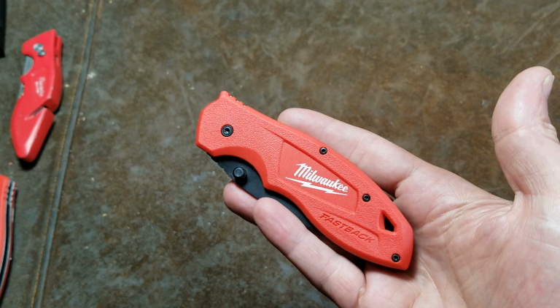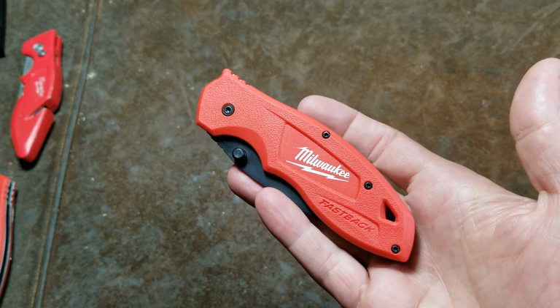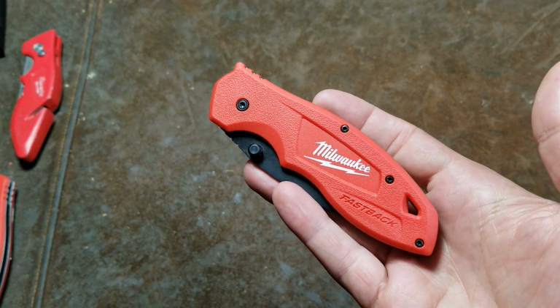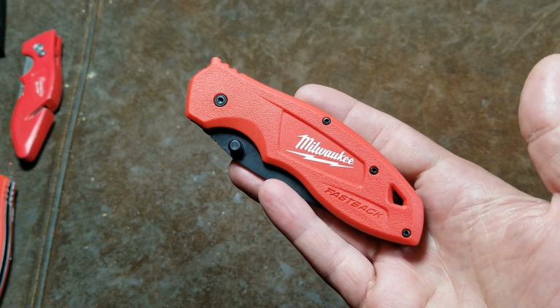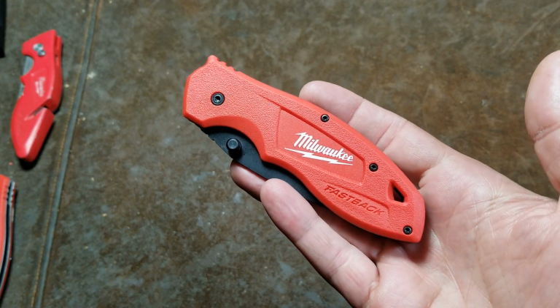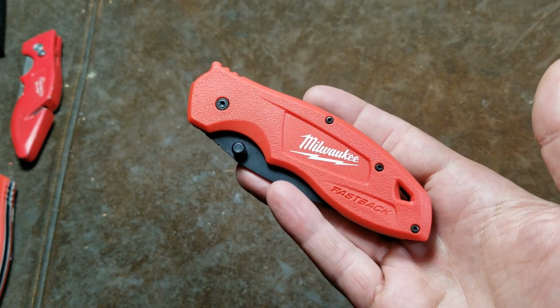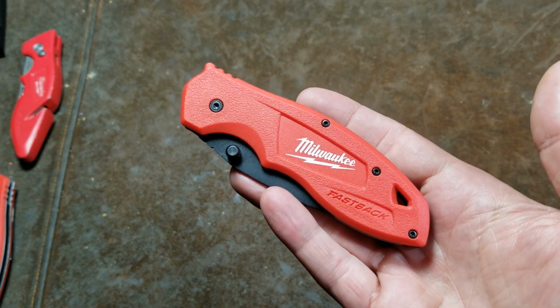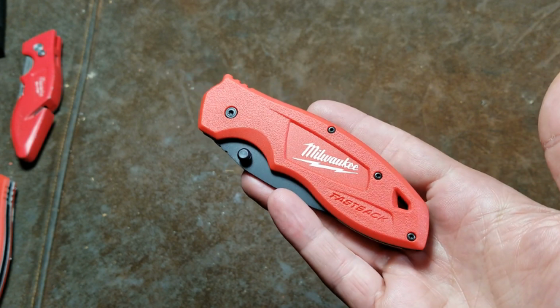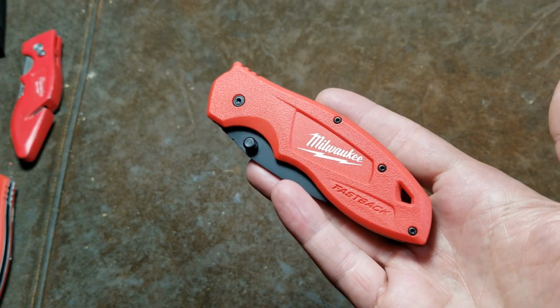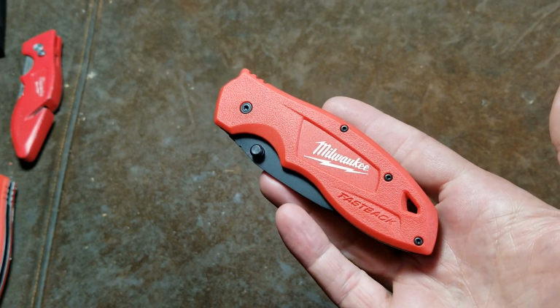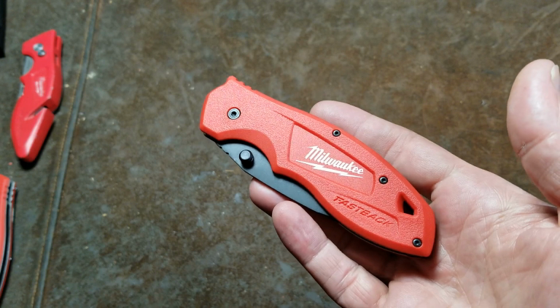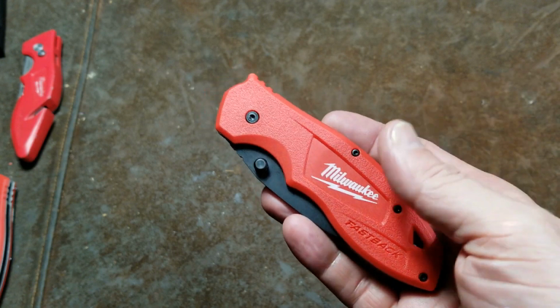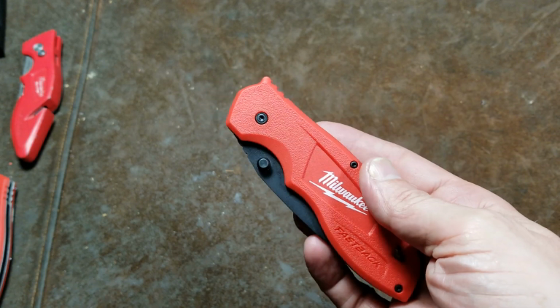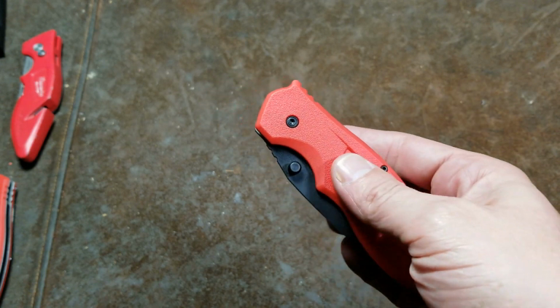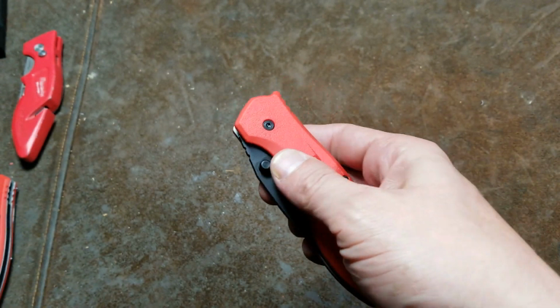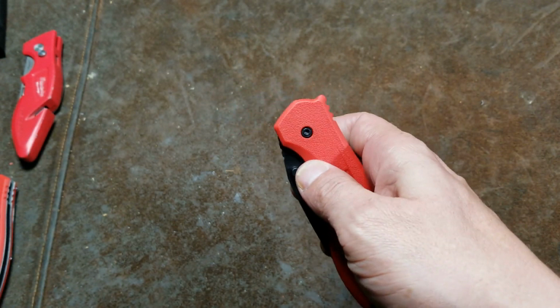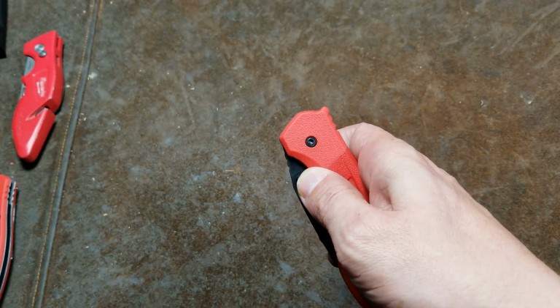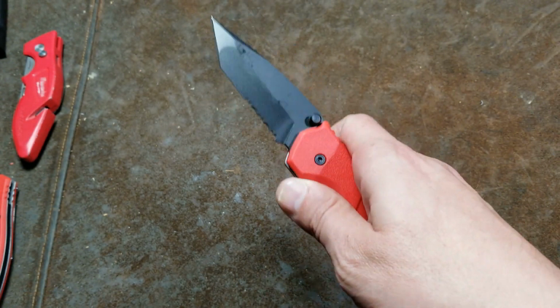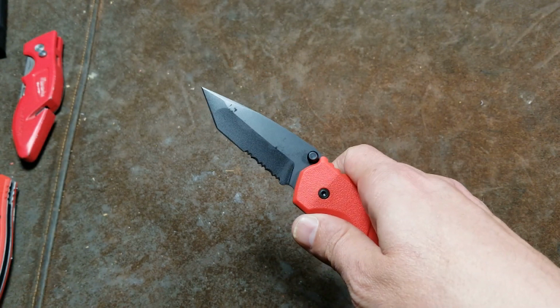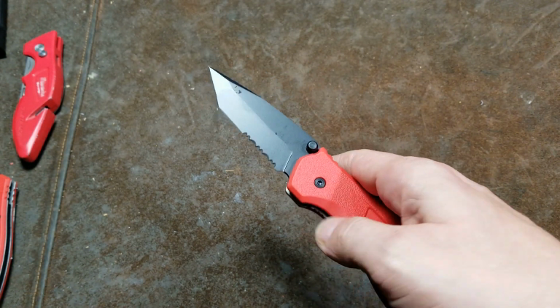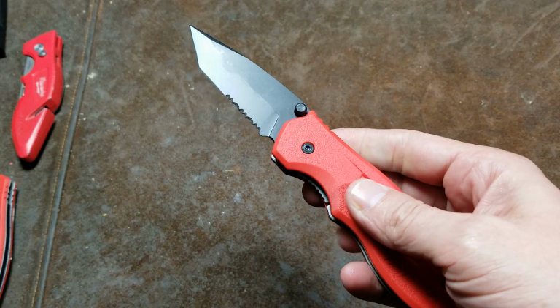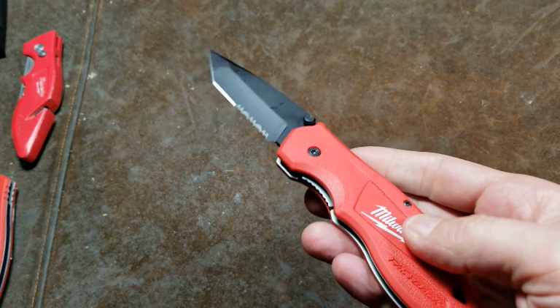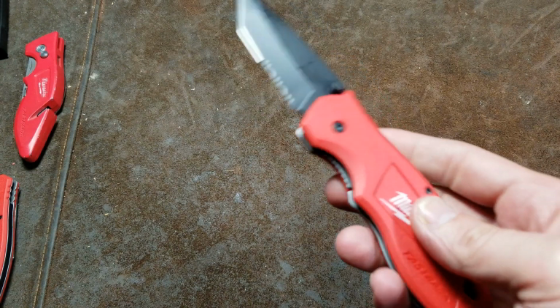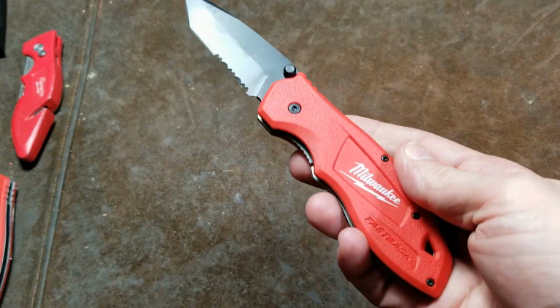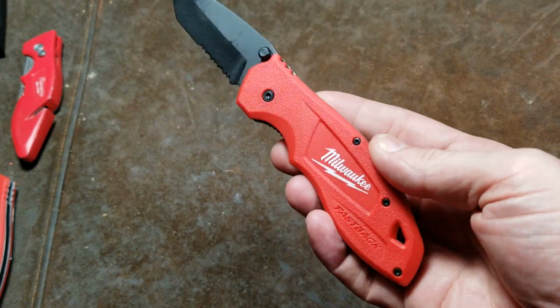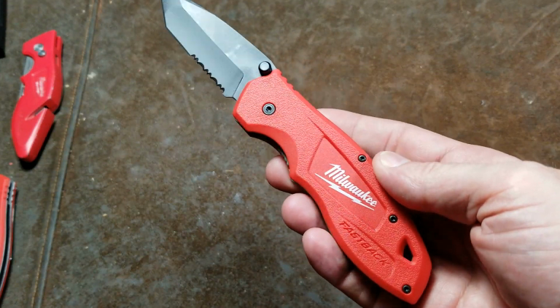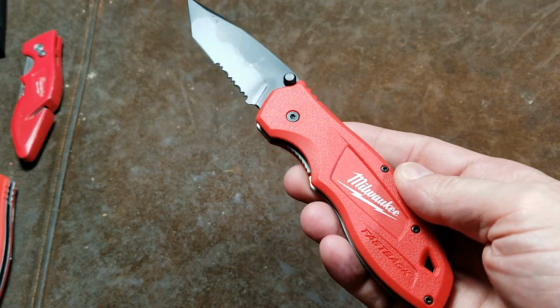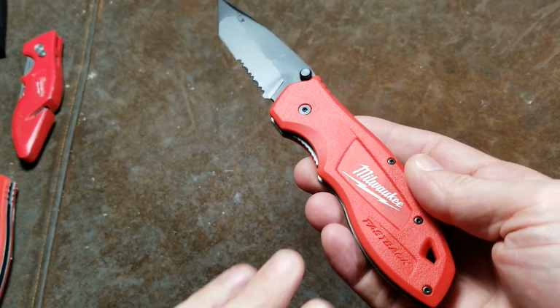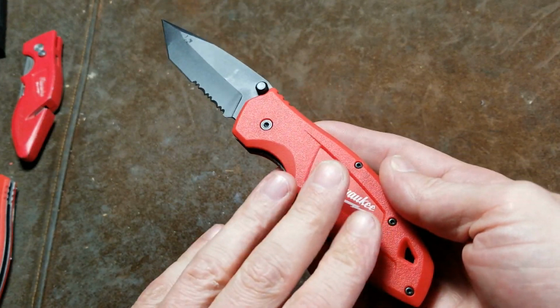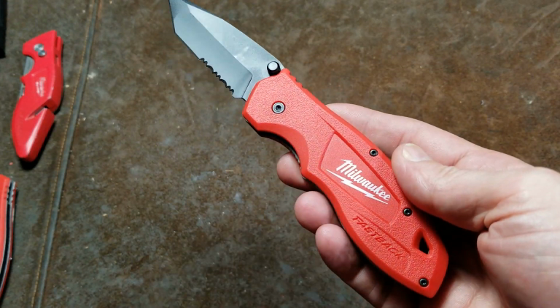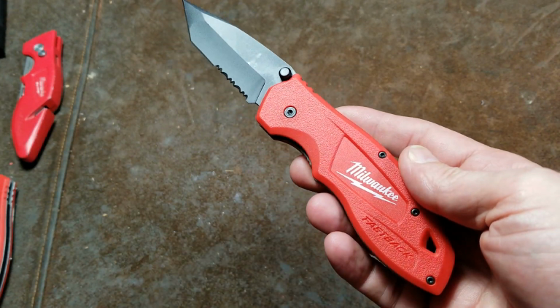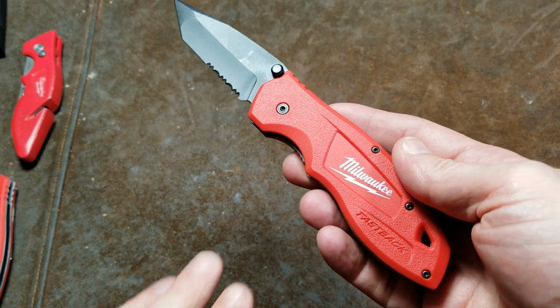Catus Maximus here. I'm interrupting my power tool week to bring you a quick review of this Milwaukee Fastback Spring Assisted Tanto Tip Knife. This is generally a Milwaukee knife in the $20 to $25 range.